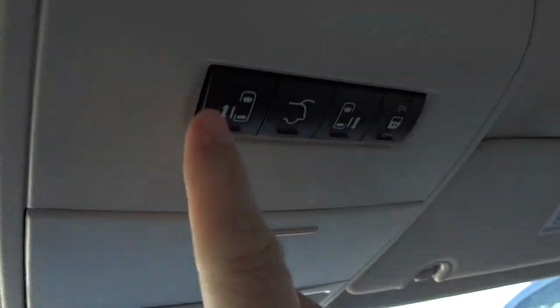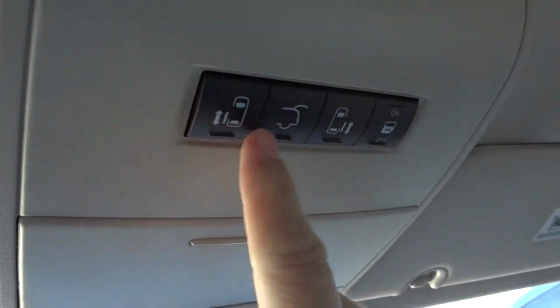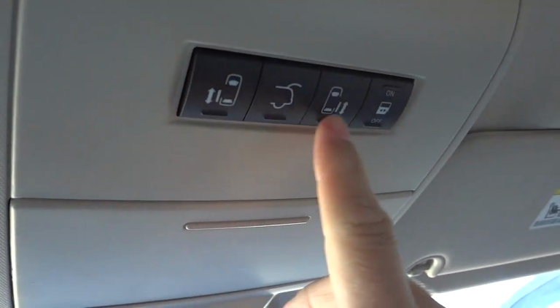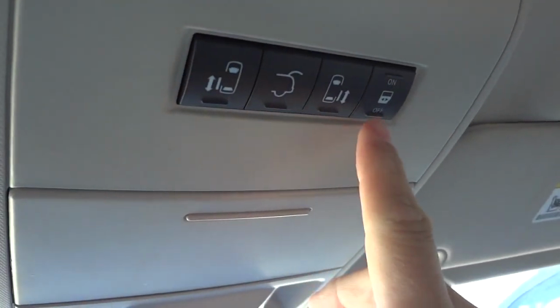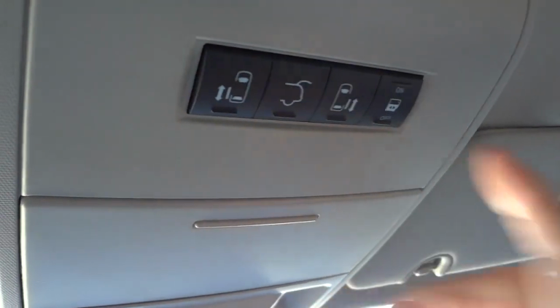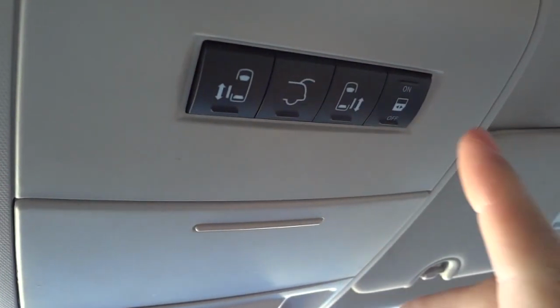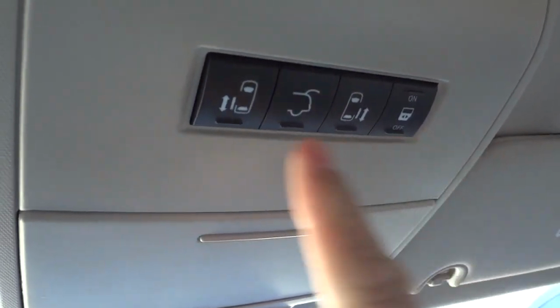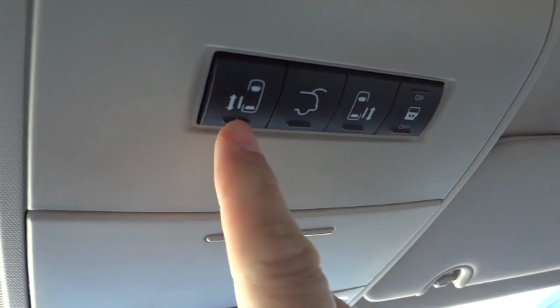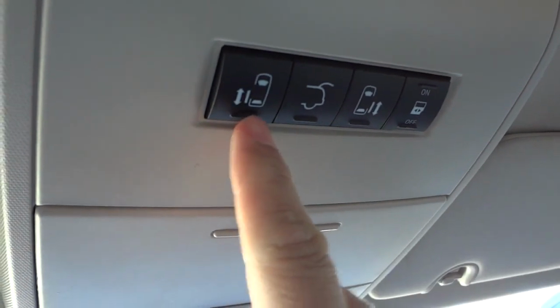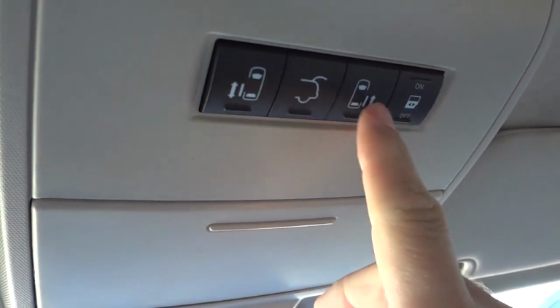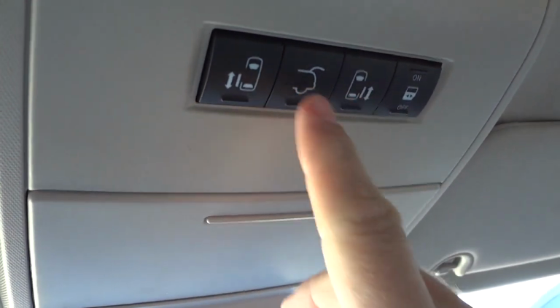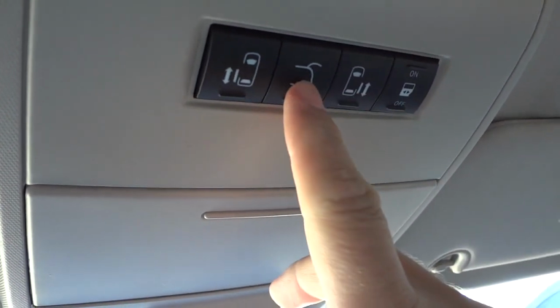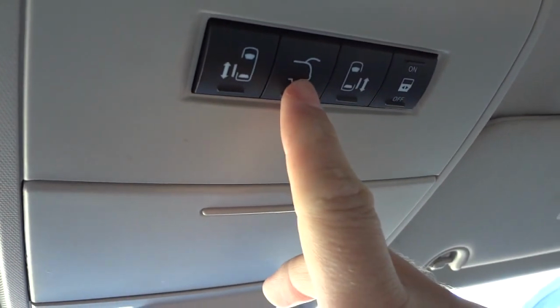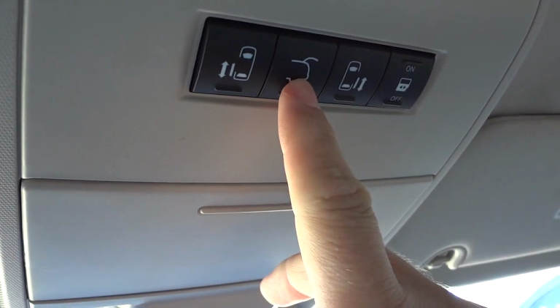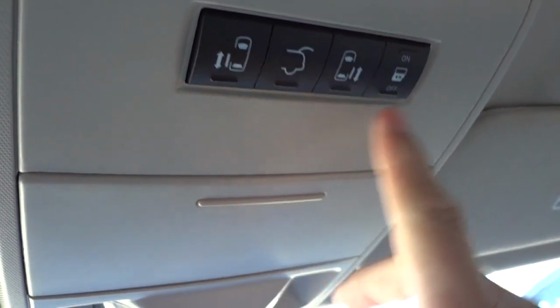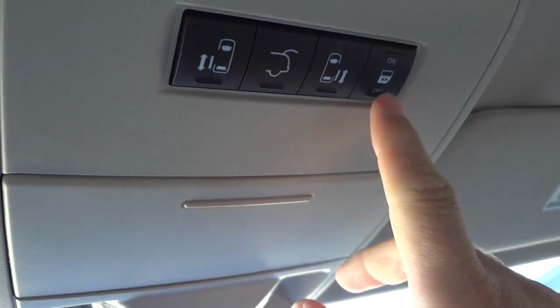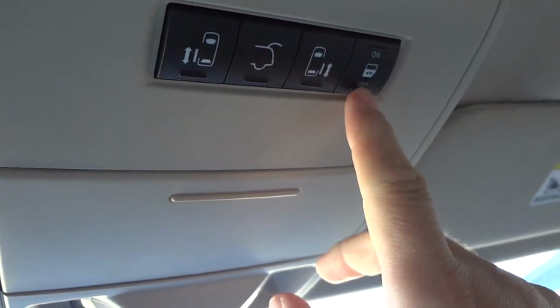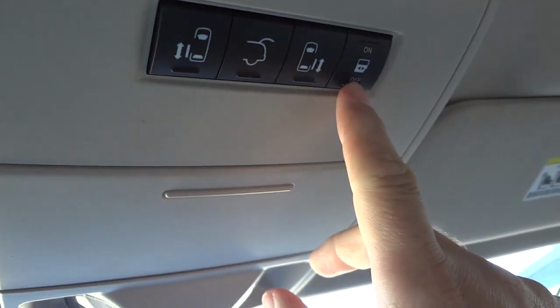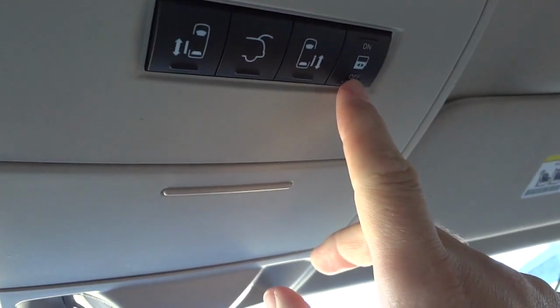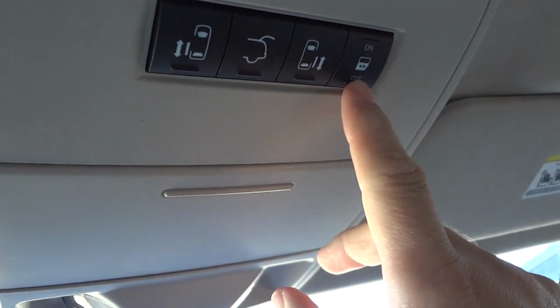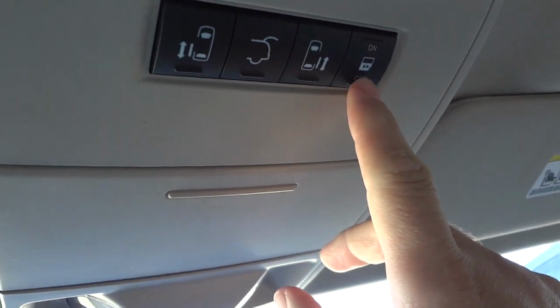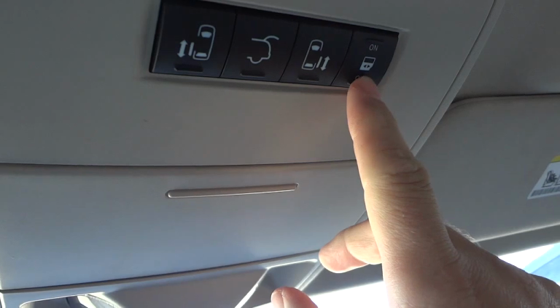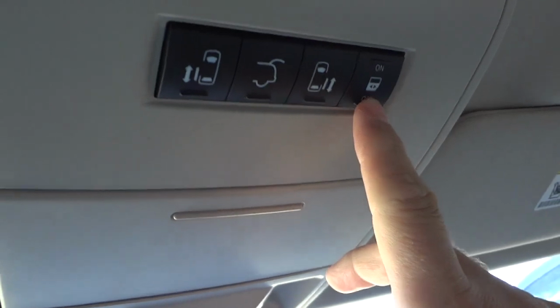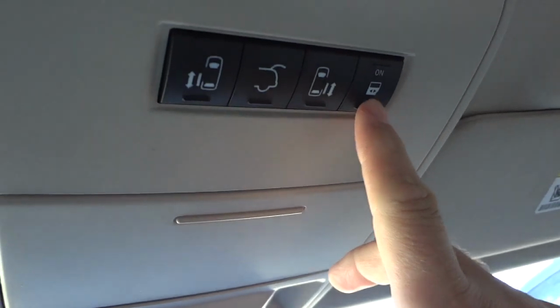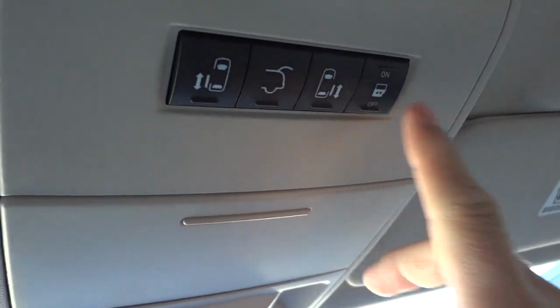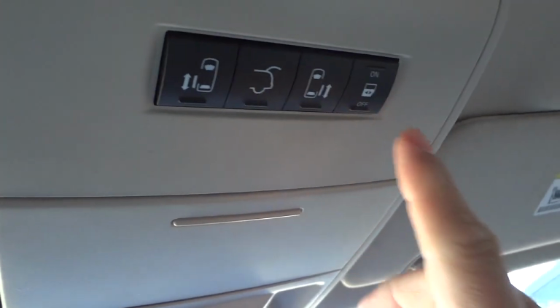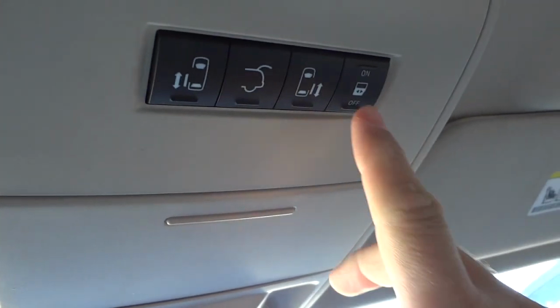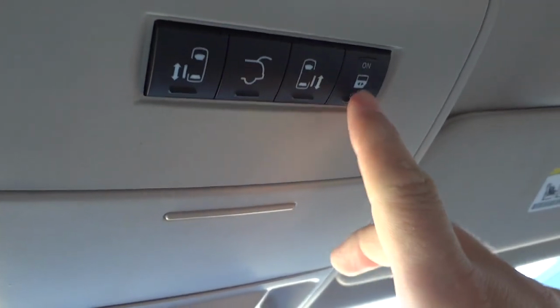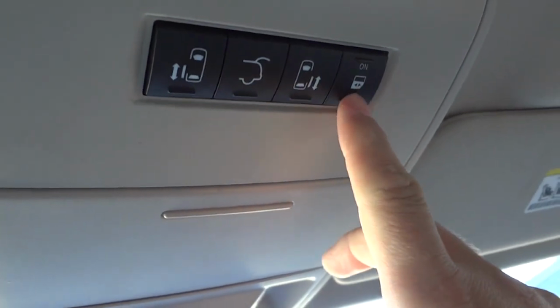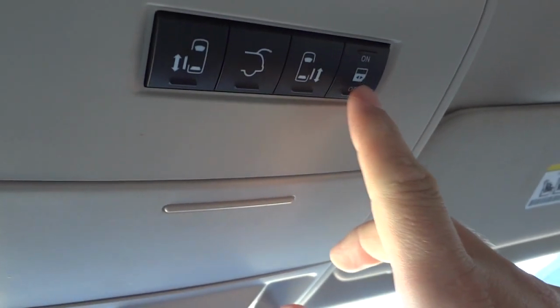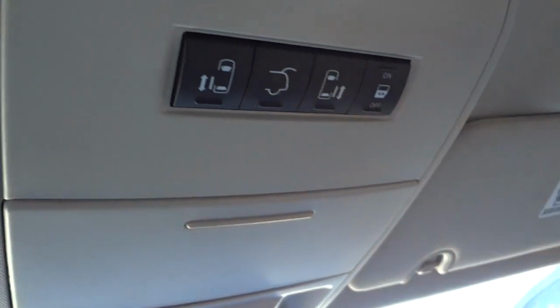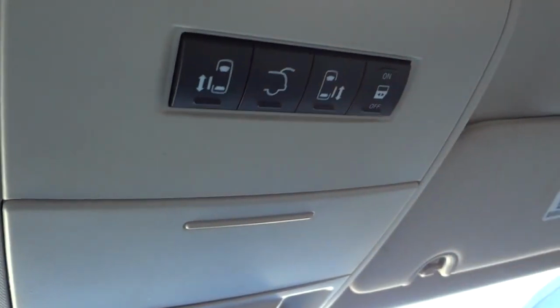These are your buttons if you want to open the side doors or the back while sitting in the driver's seat. You can also lock out the doors here in case you have a child in the back seat and don't want them opening the doors.